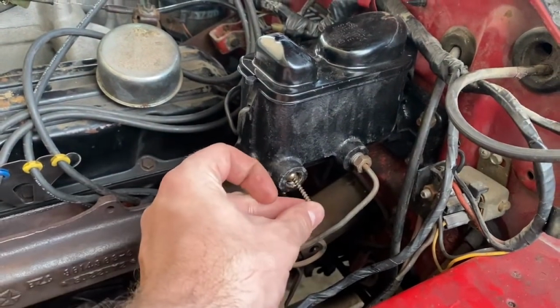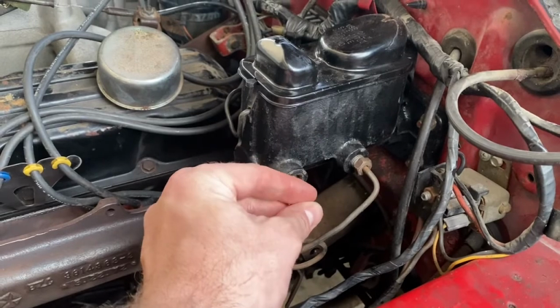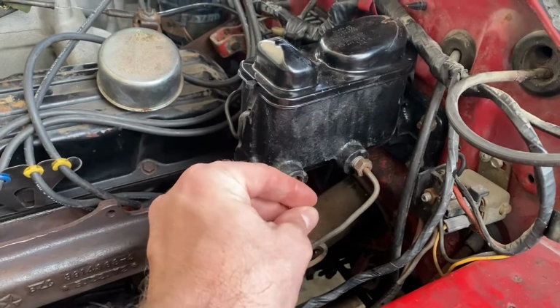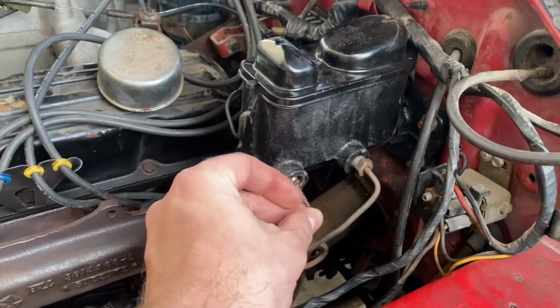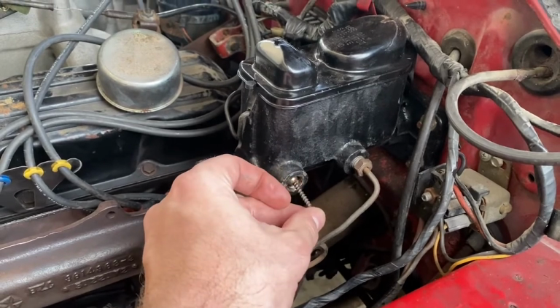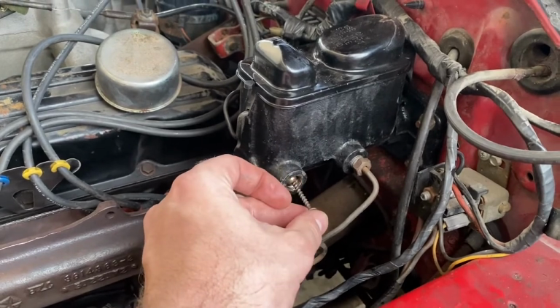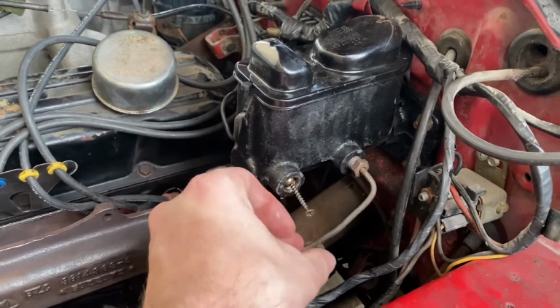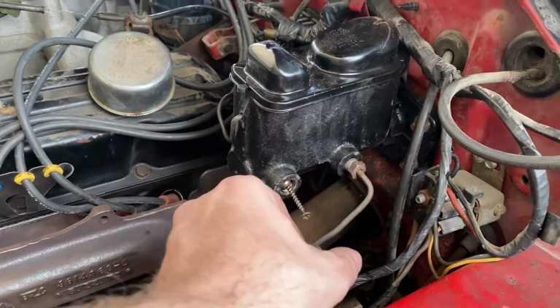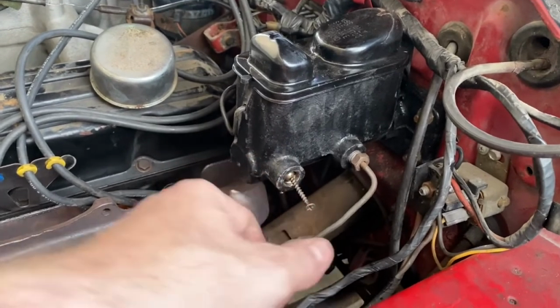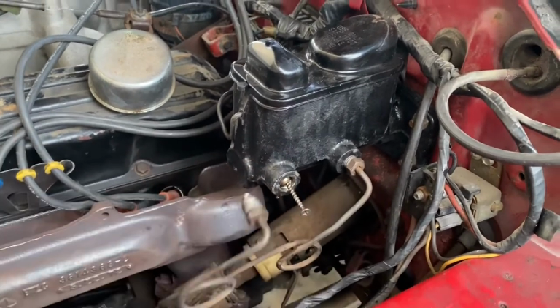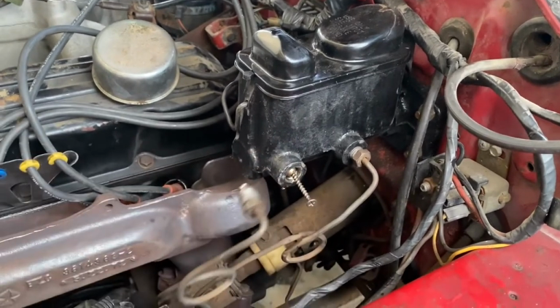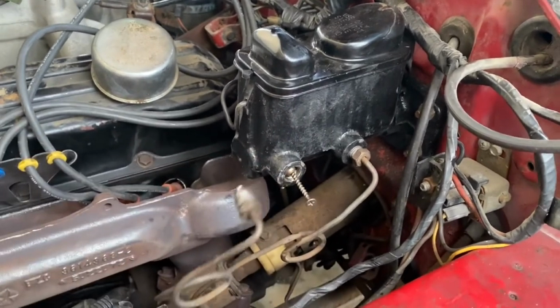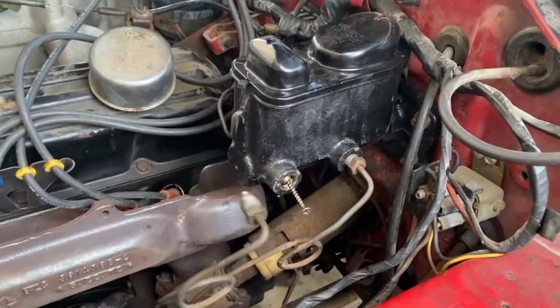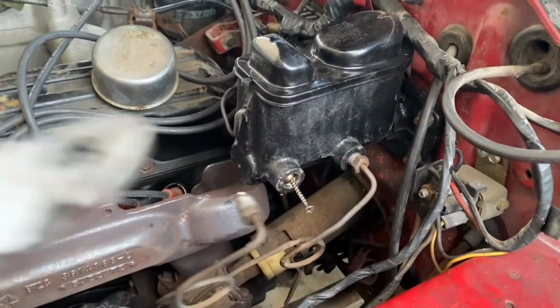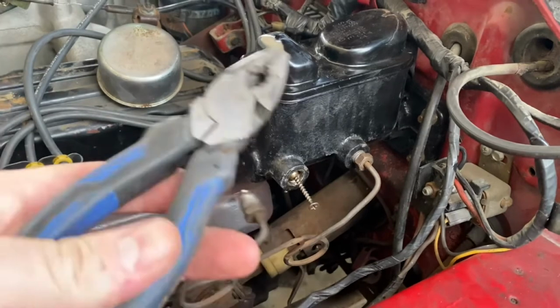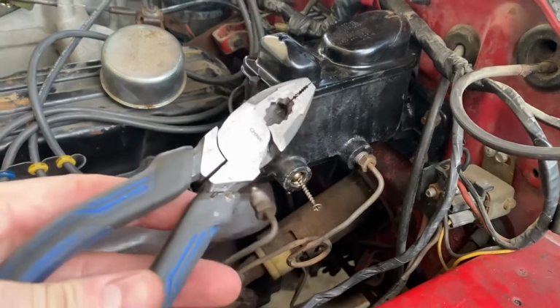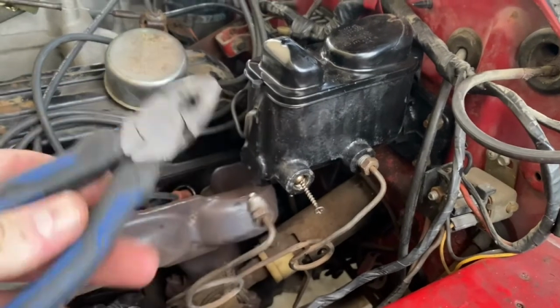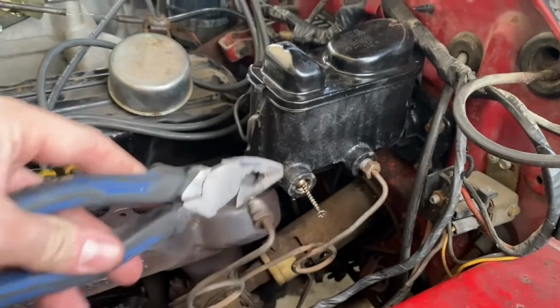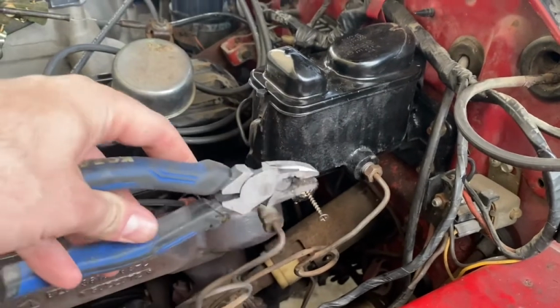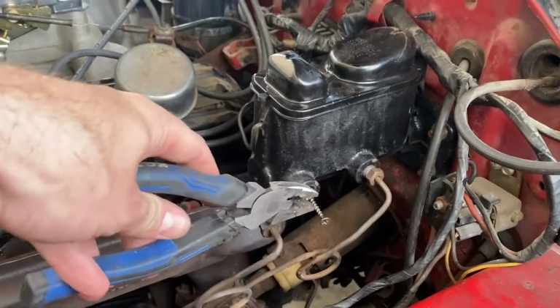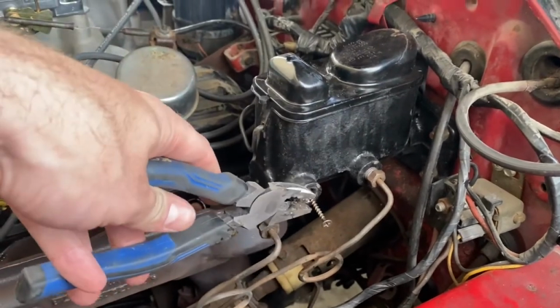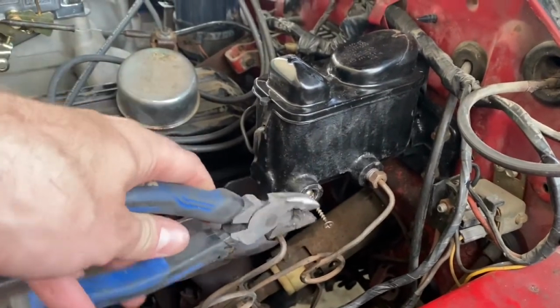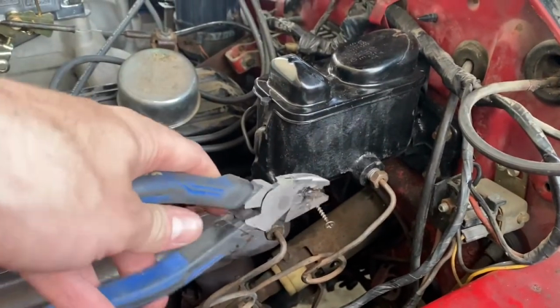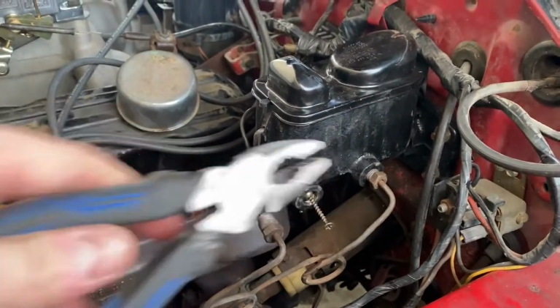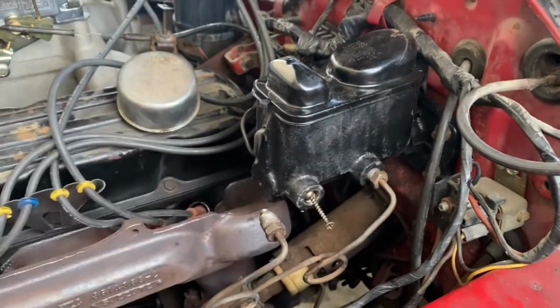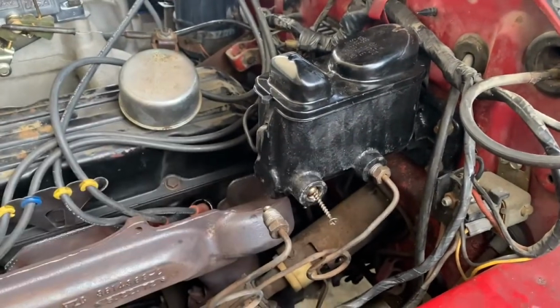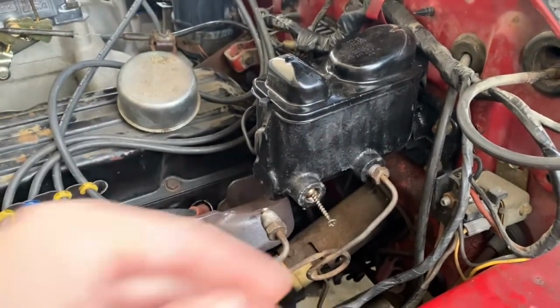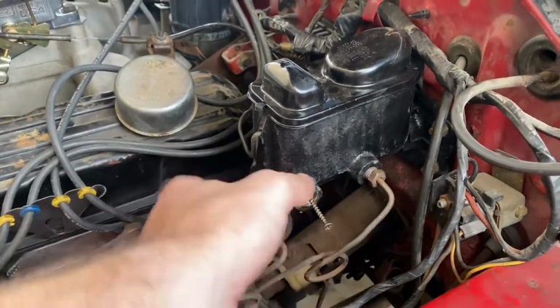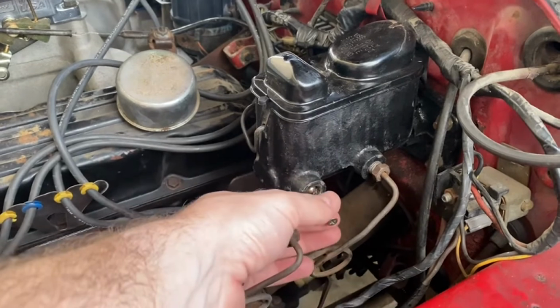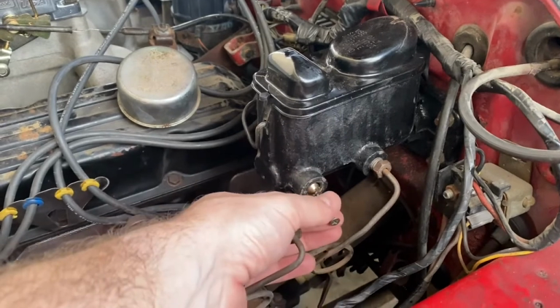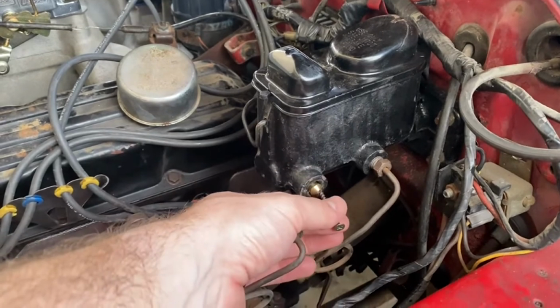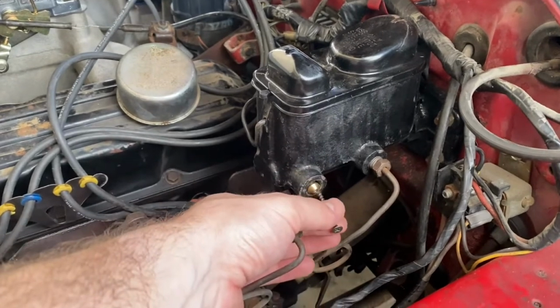I obviously already pulled this one out, but just wanted to show you. So I did something like that. I grabbed some pliers, just kind of grabbed it and wiggled it out. And when you pull it out, you'll get this.